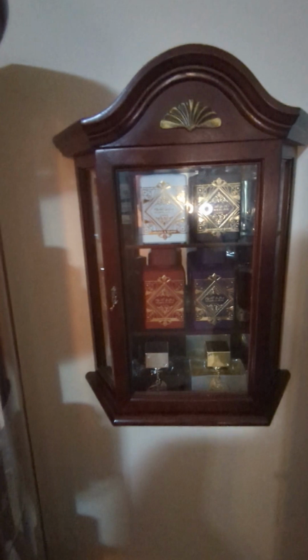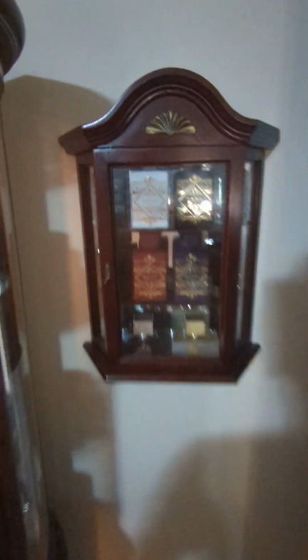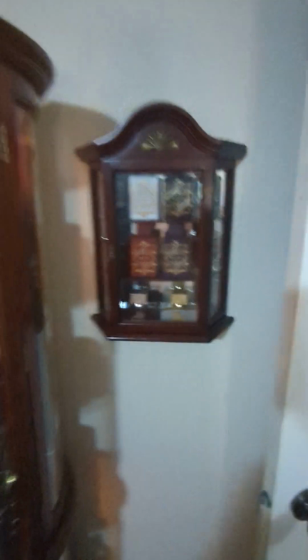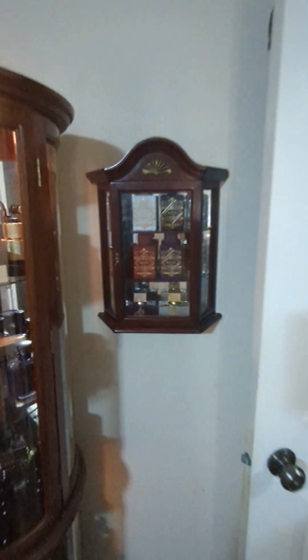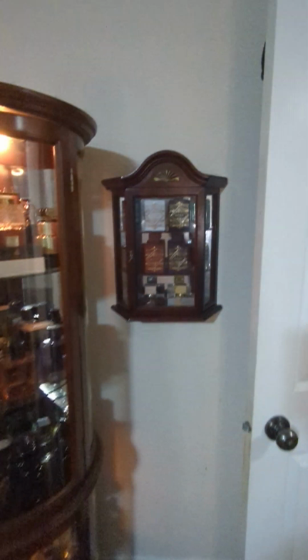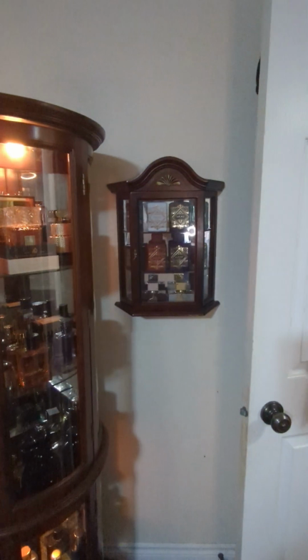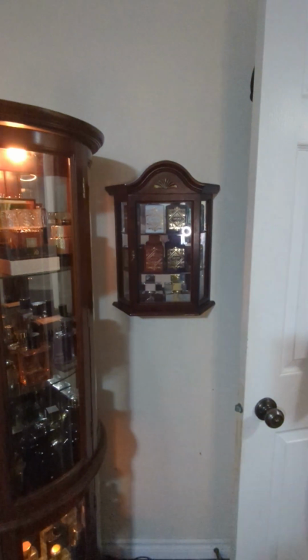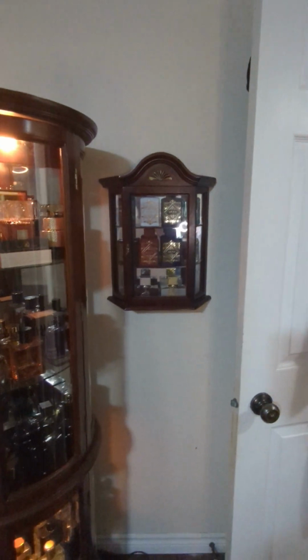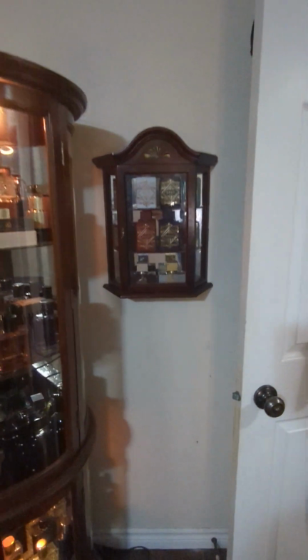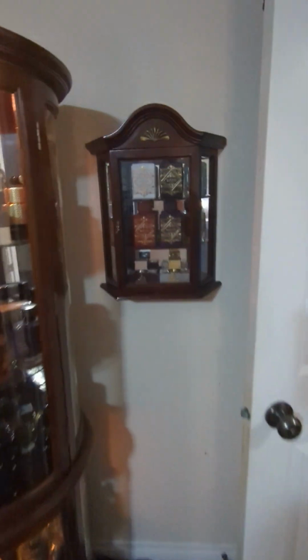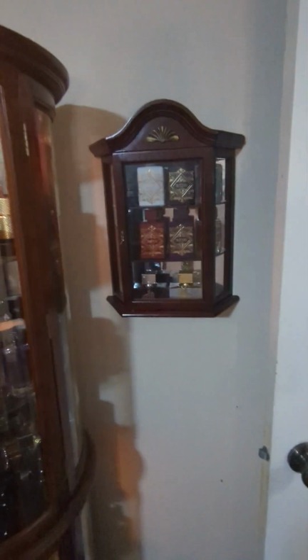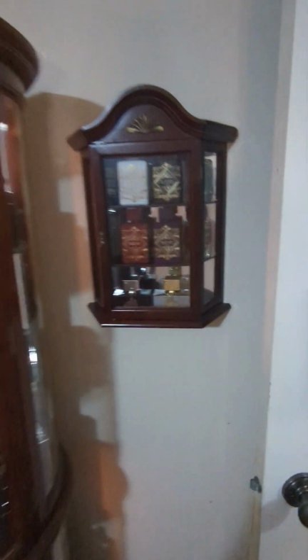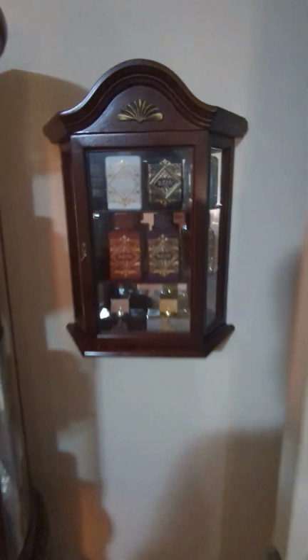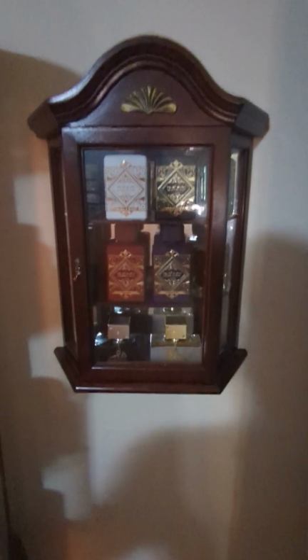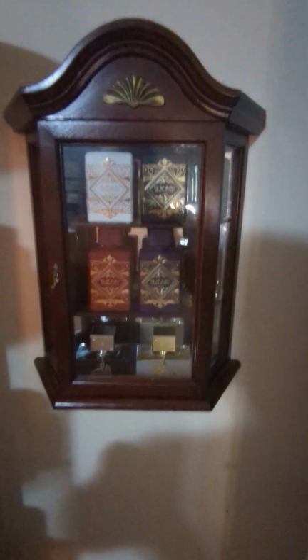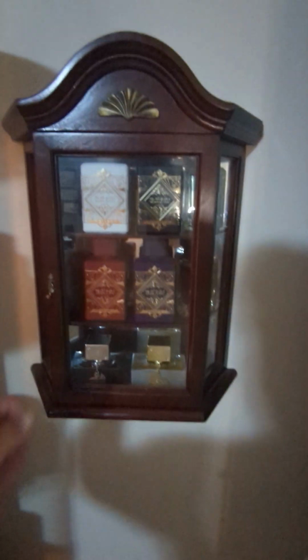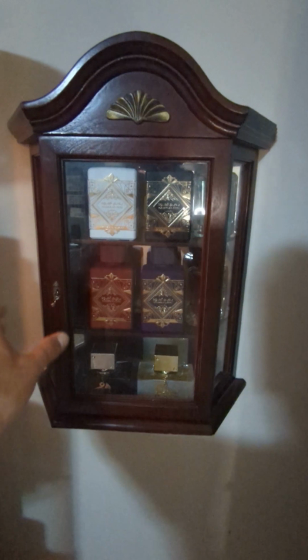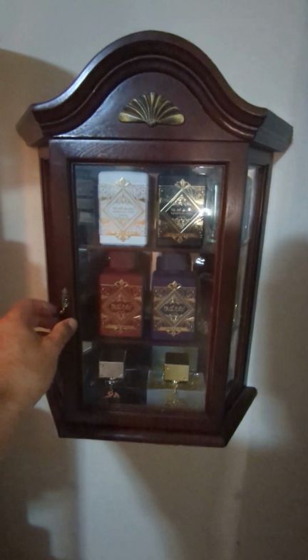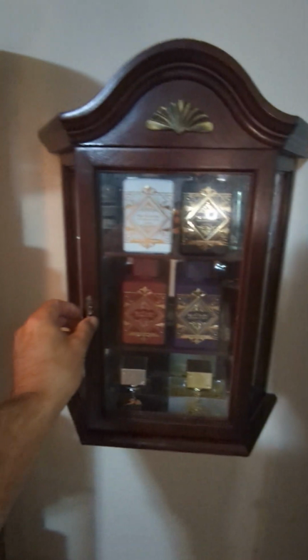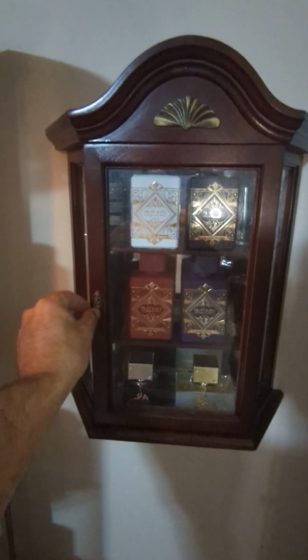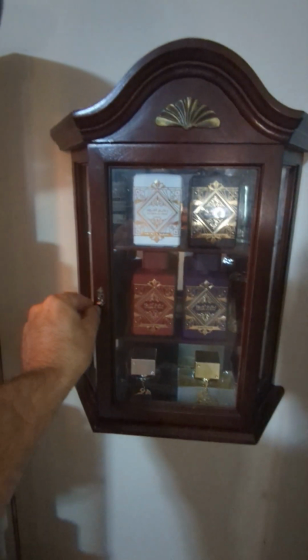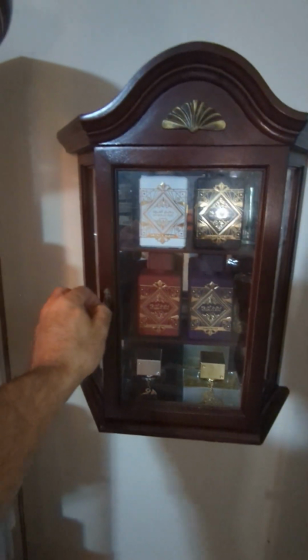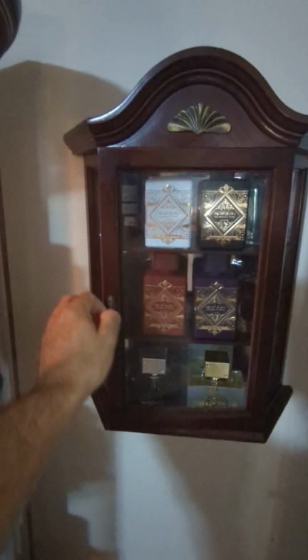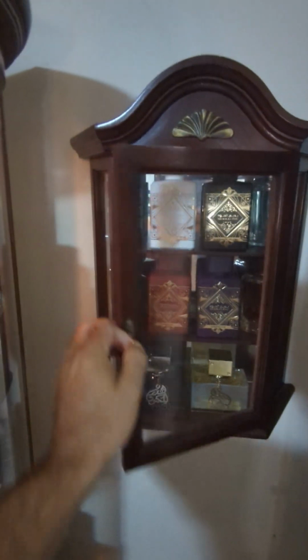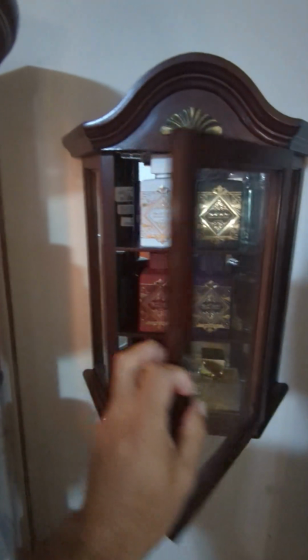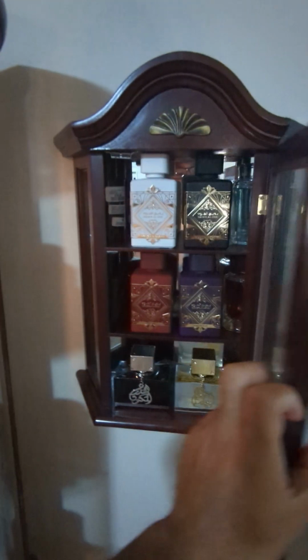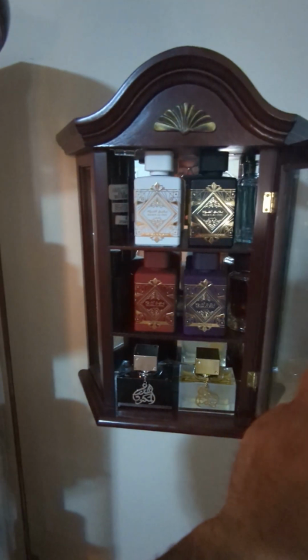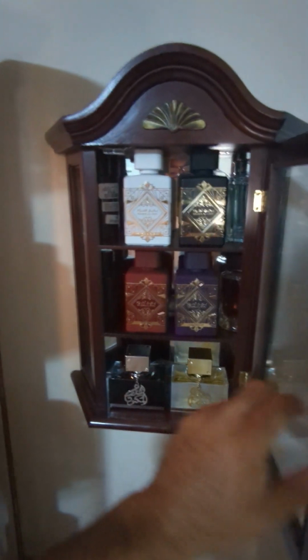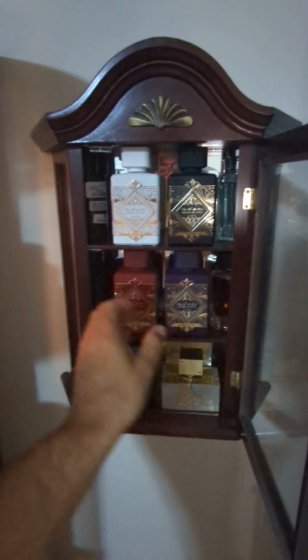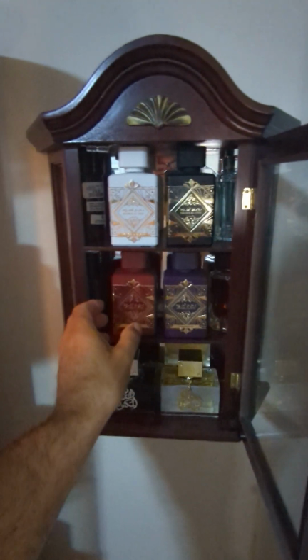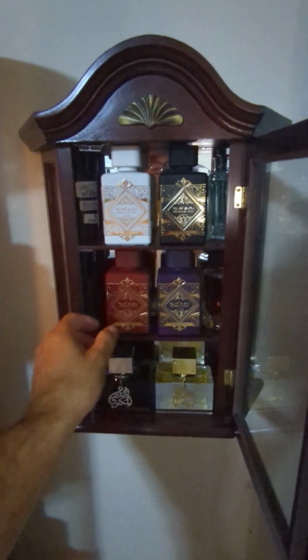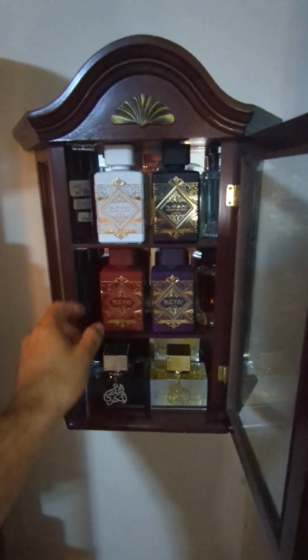Just kind of hanging on the wall, another little curio cabinet. And today's review — oh, and what I wore today for those of you wondering.